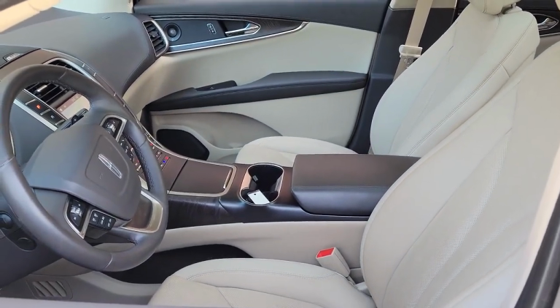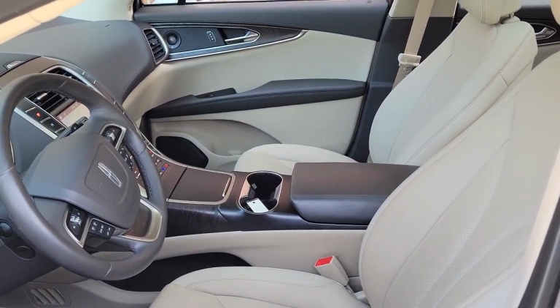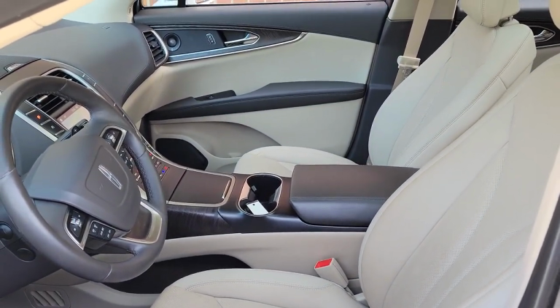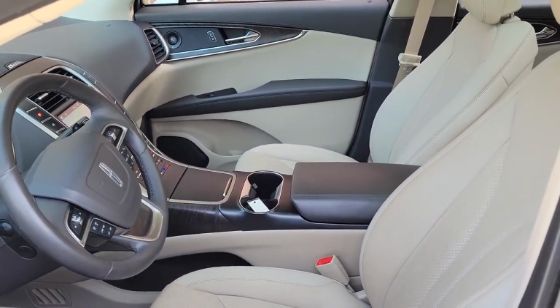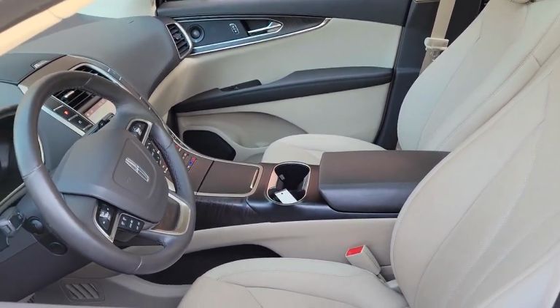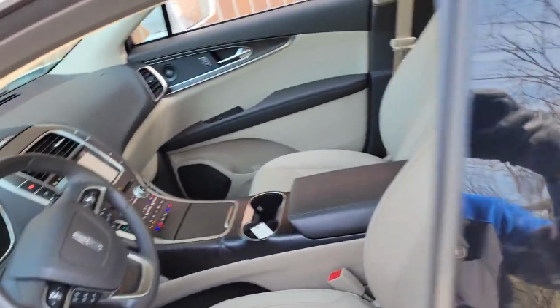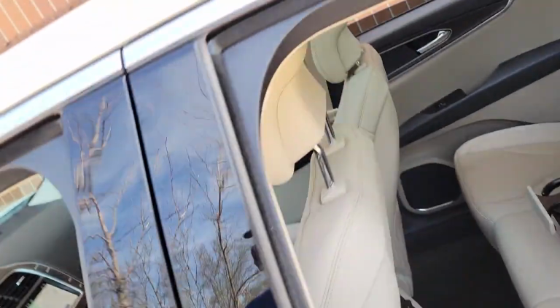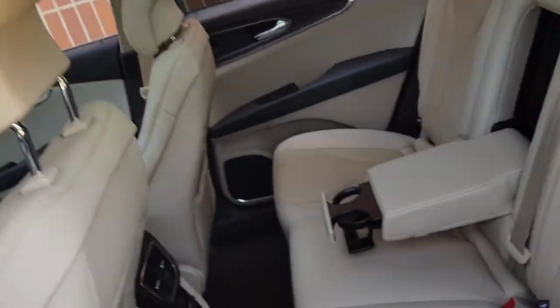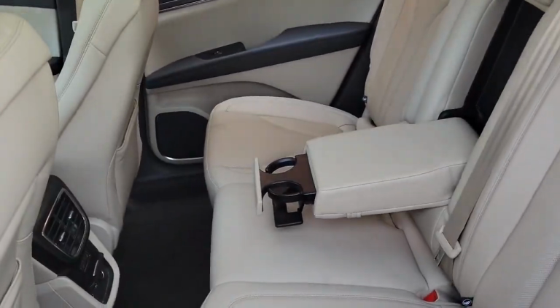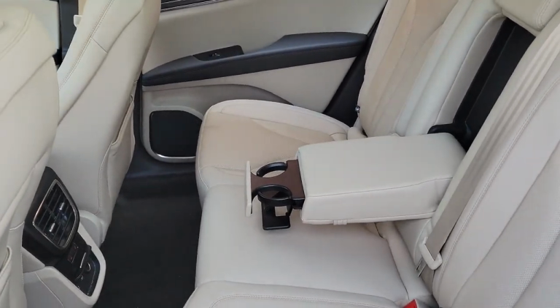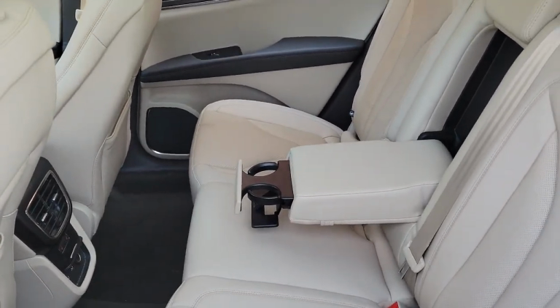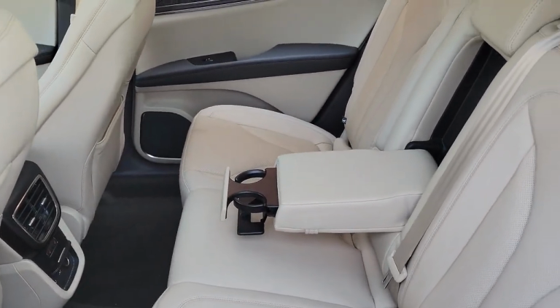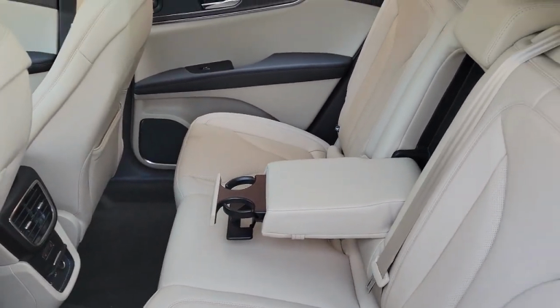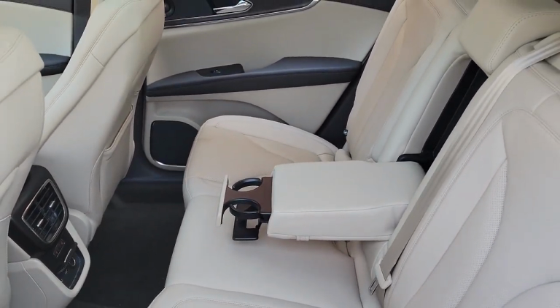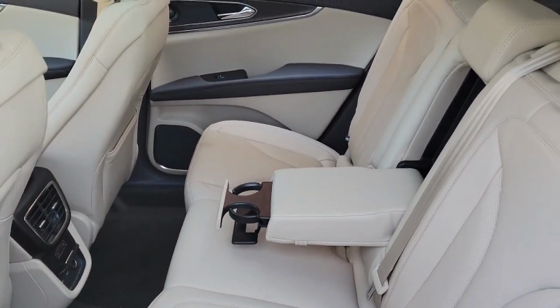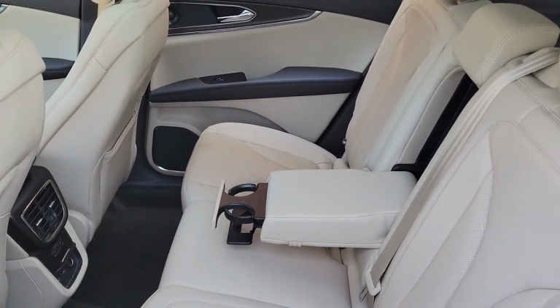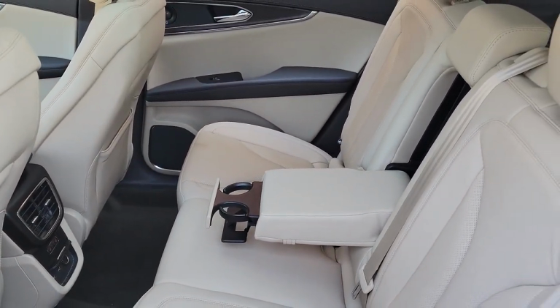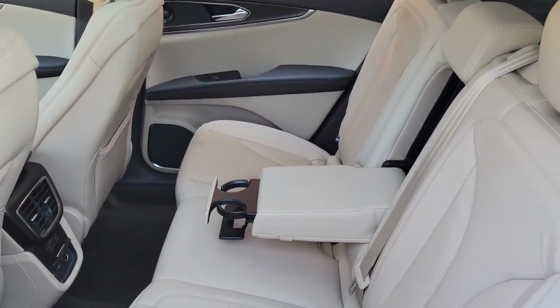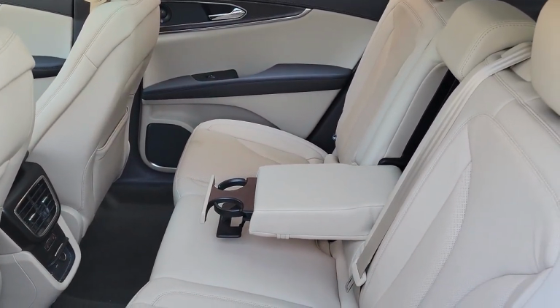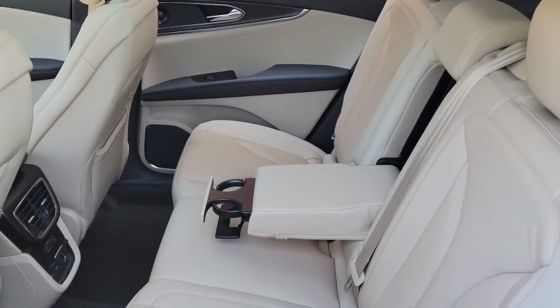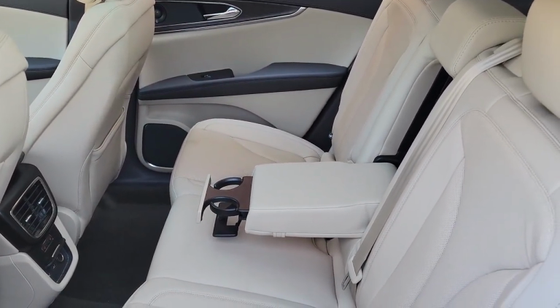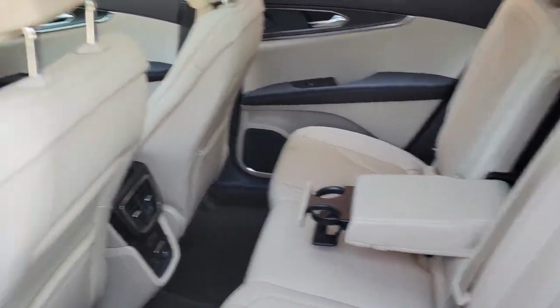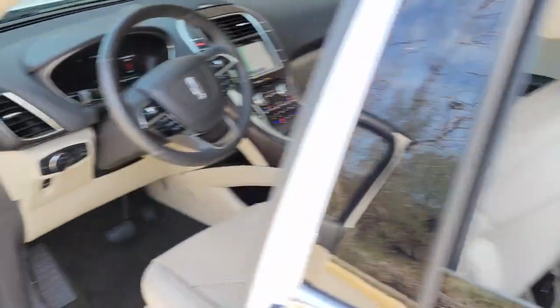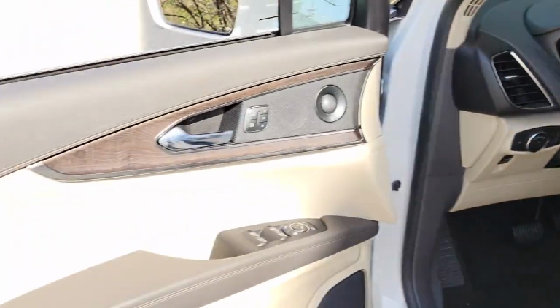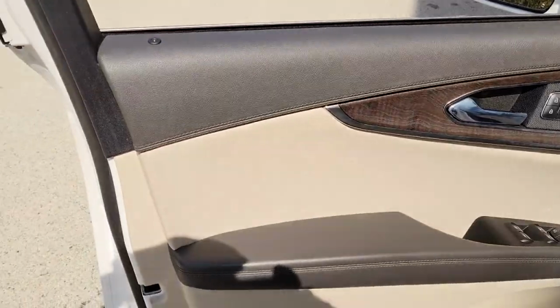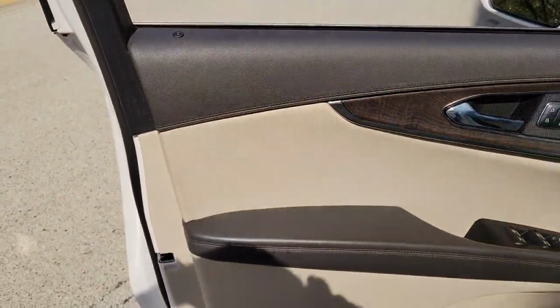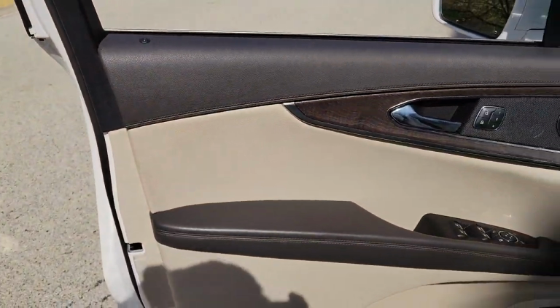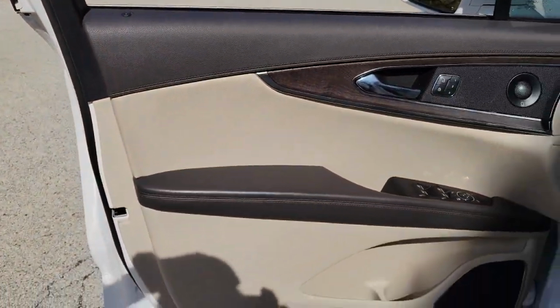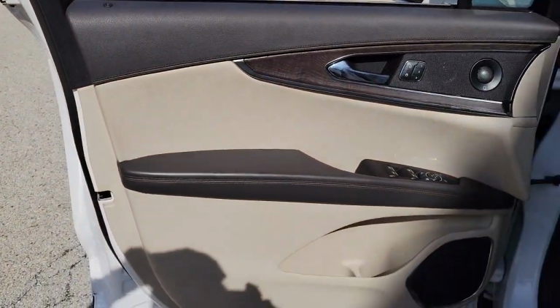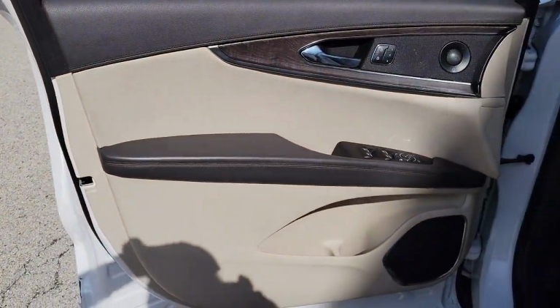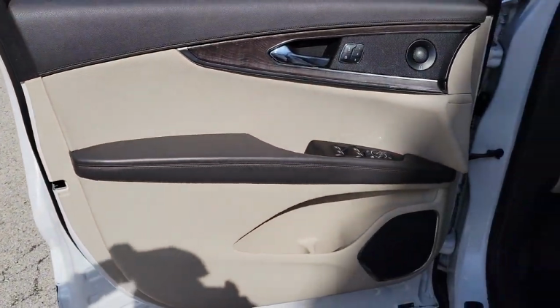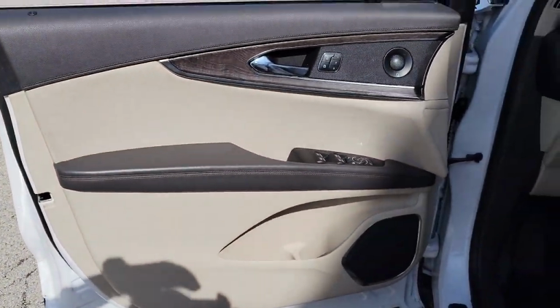These are just some of the great options this vehicle comes with: panoramic roof, all-wheel drive, hands-free liftgate, navigation system, and sun/moonroof.